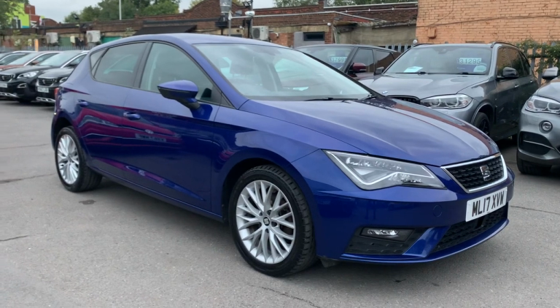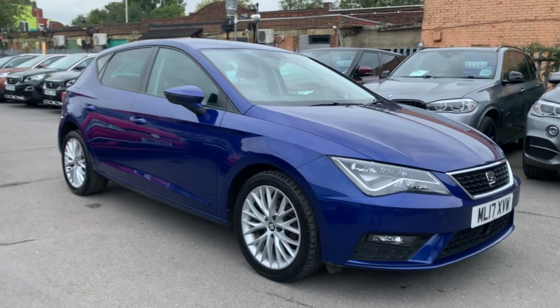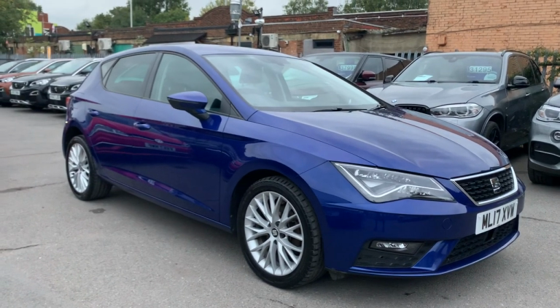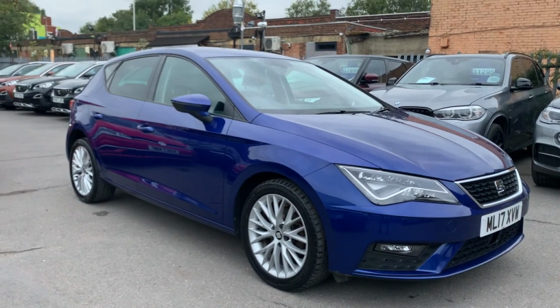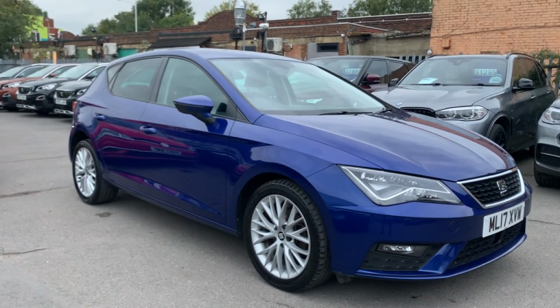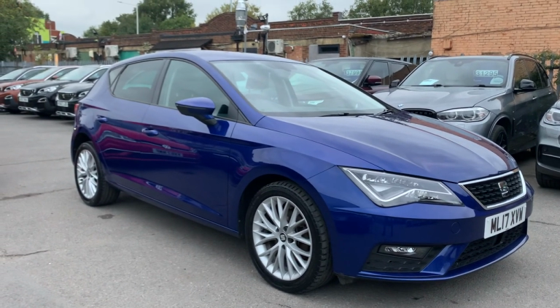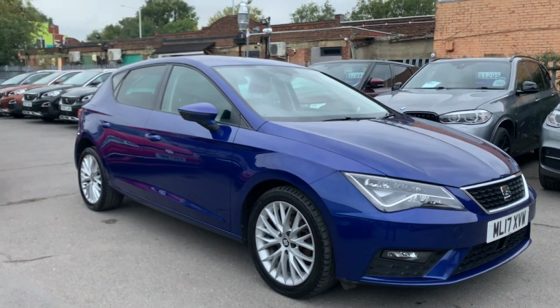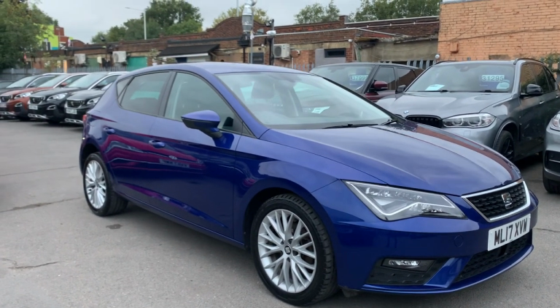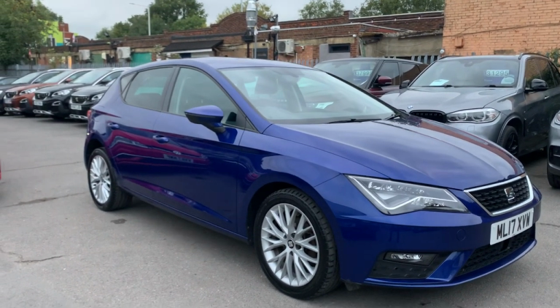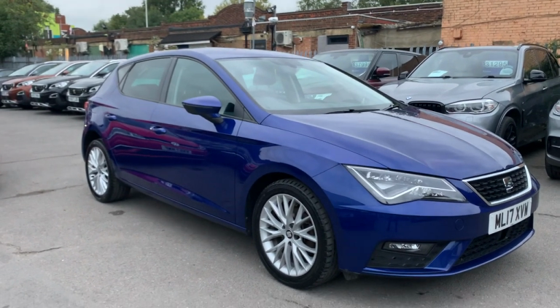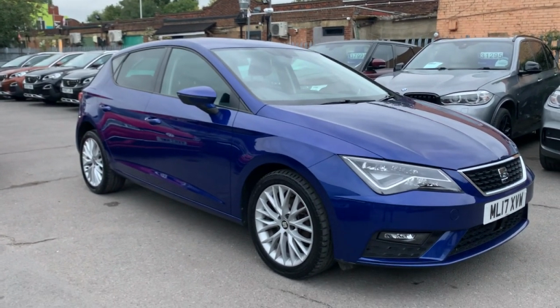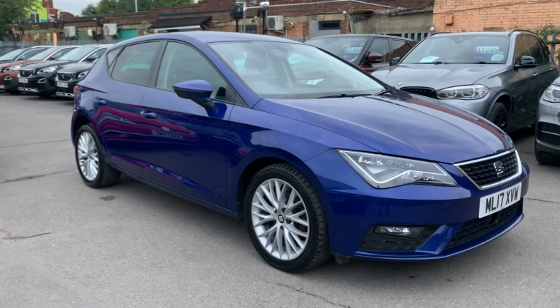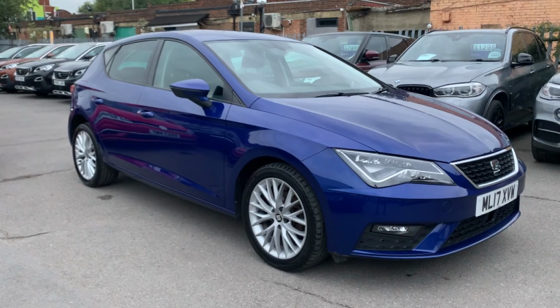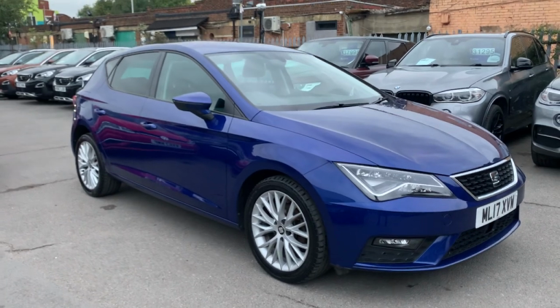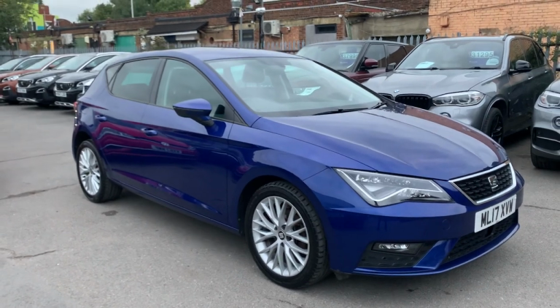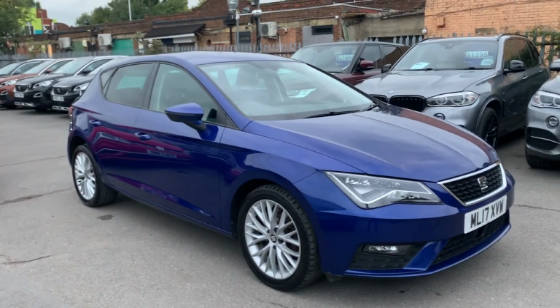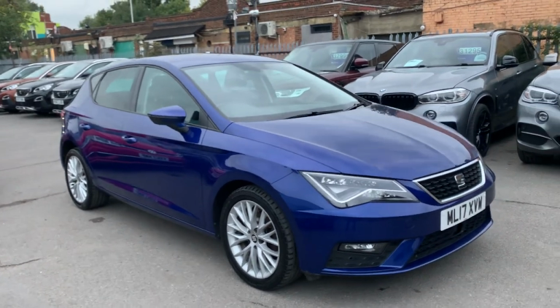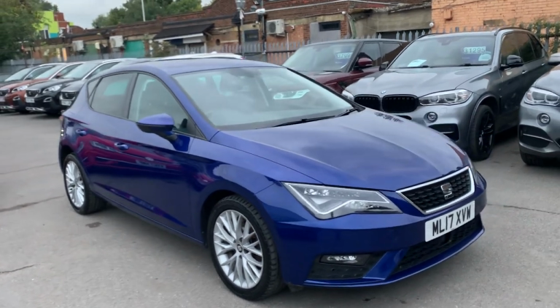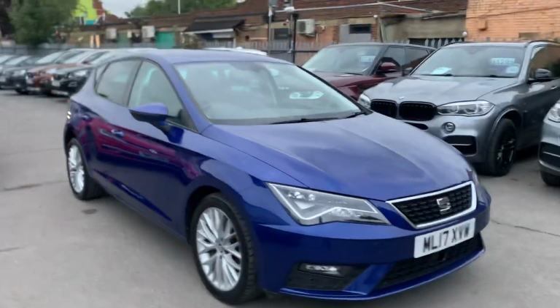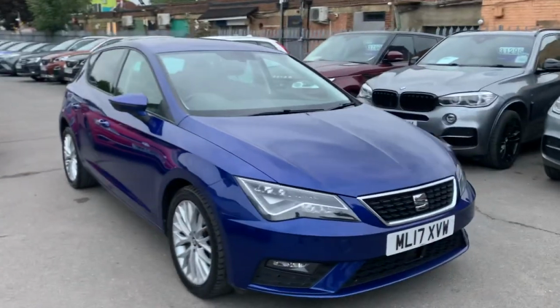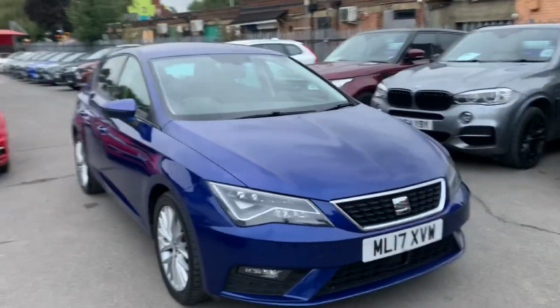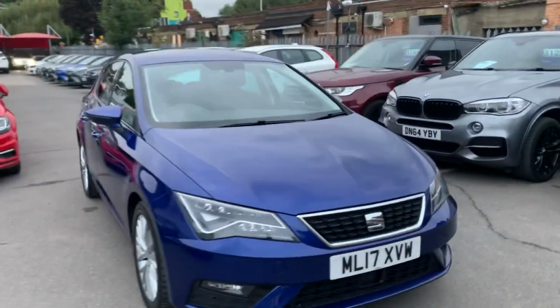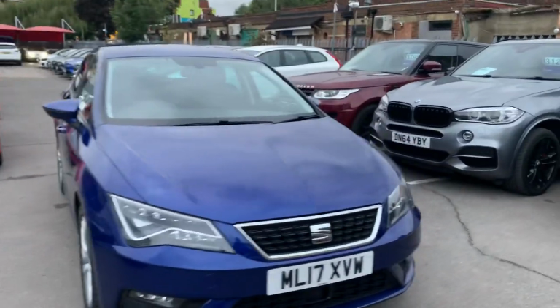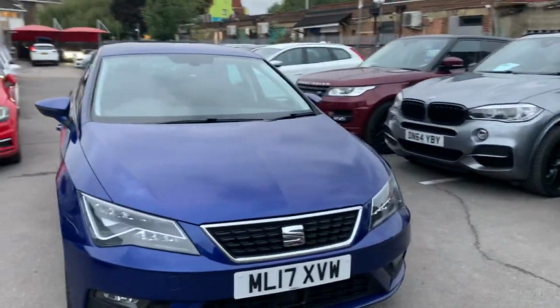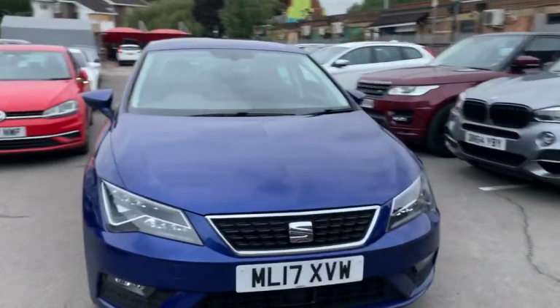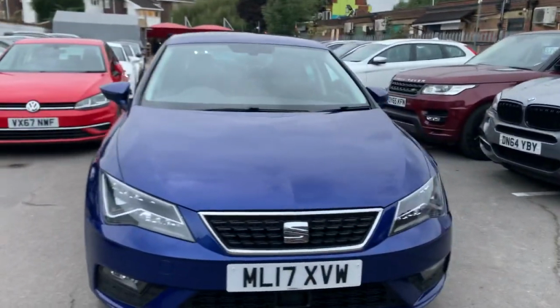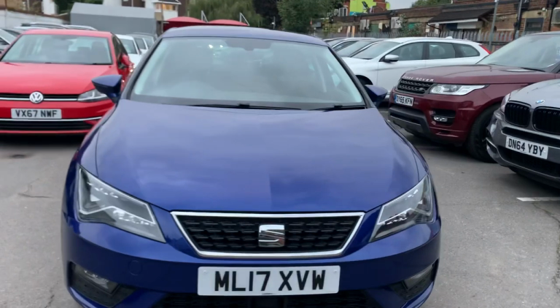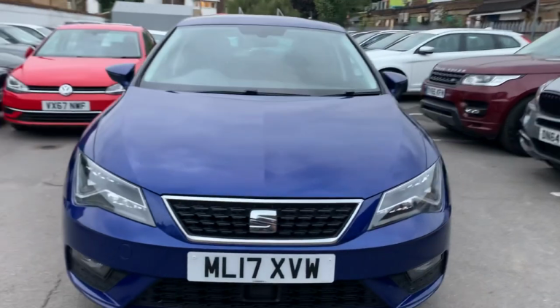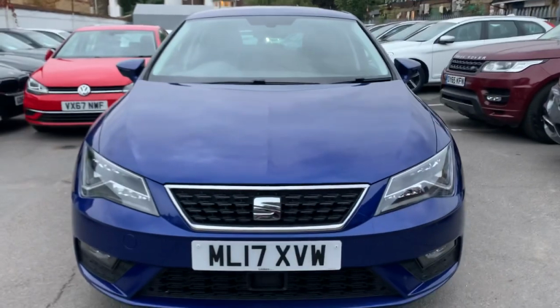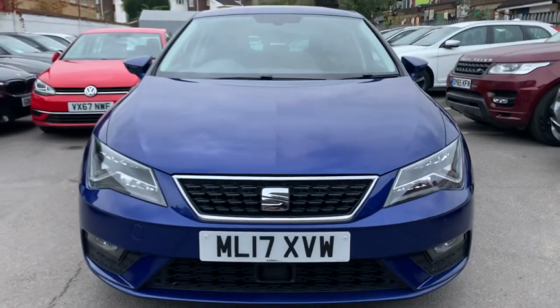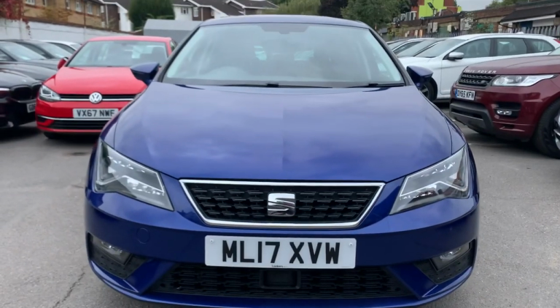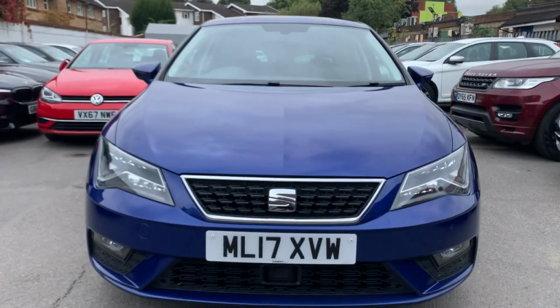Welcome to Smart Blue Motors. It's Jabhat here and I'll be doing a walk-around video of the Seat Leon in blue. We have this vehicle just coming in — great spec, great colour and condition.